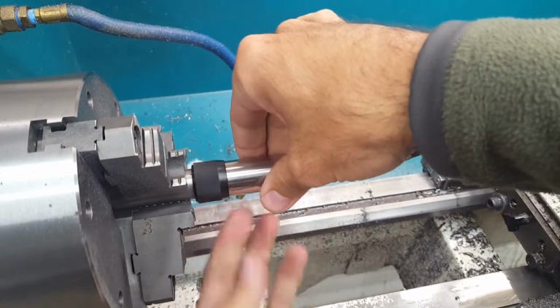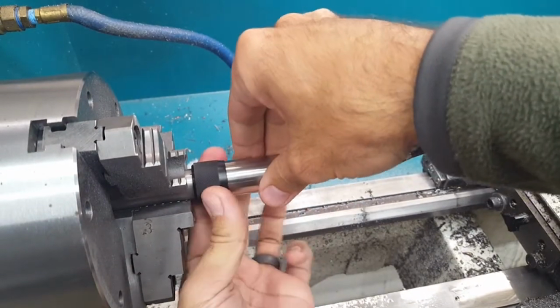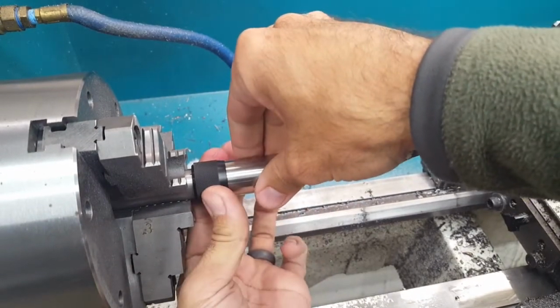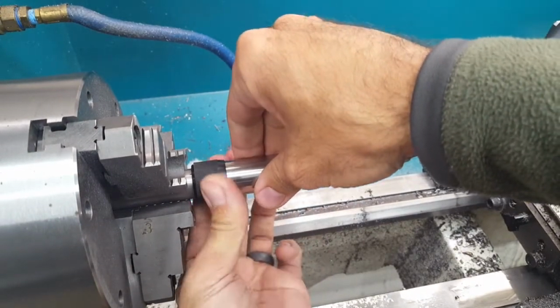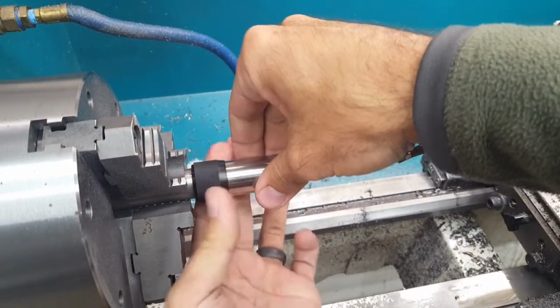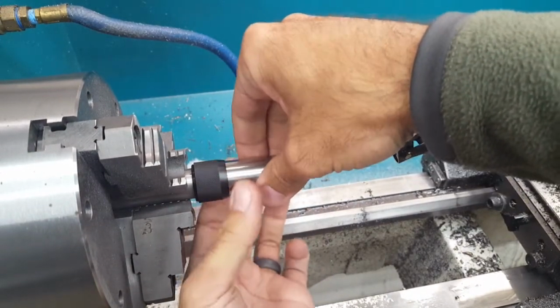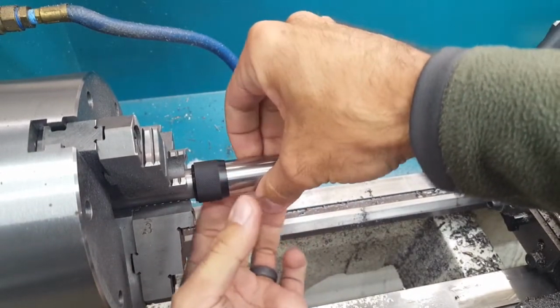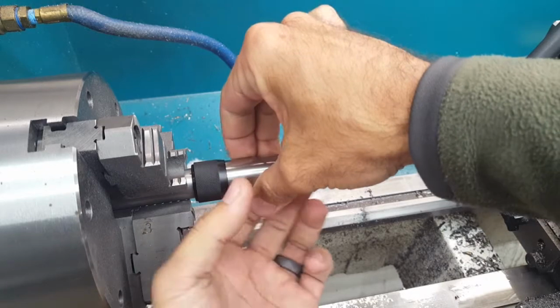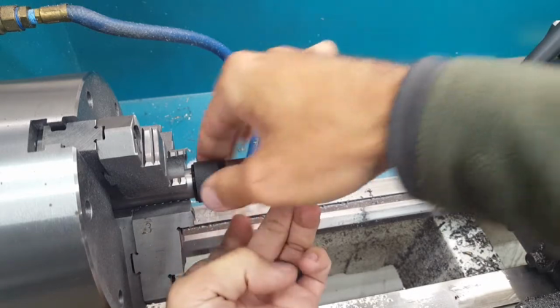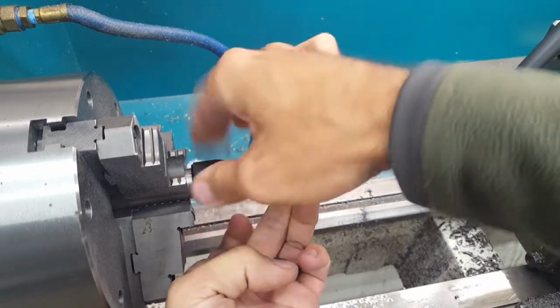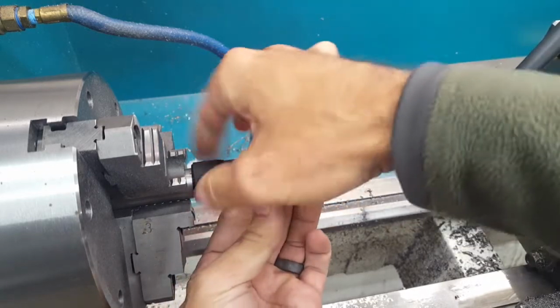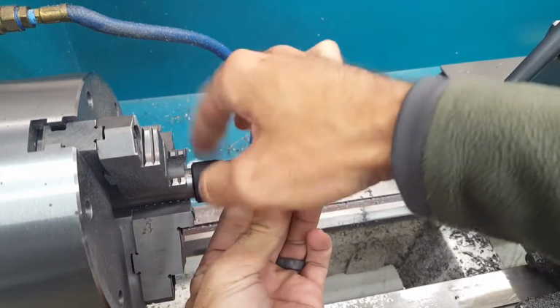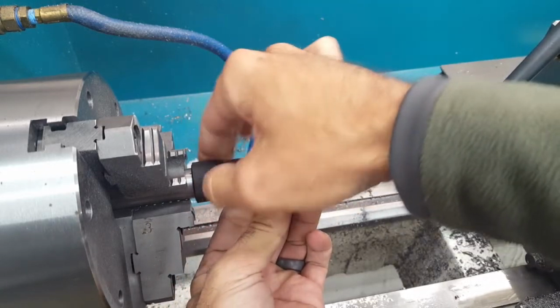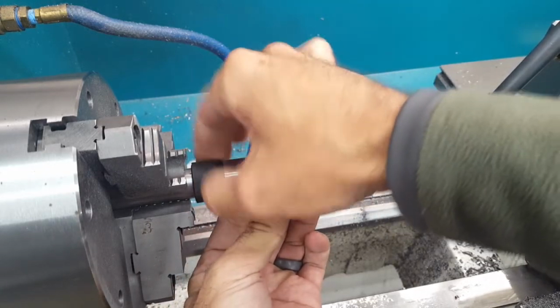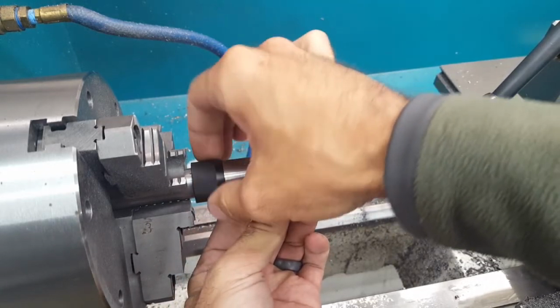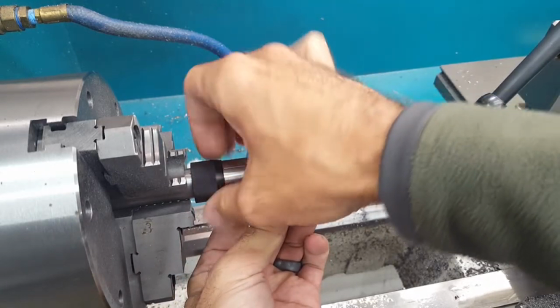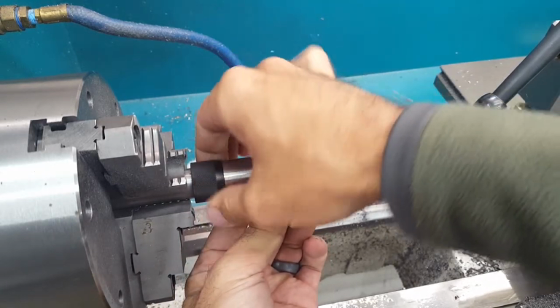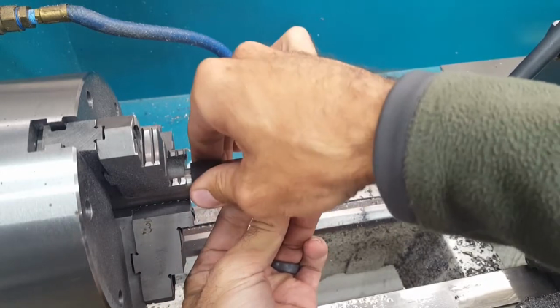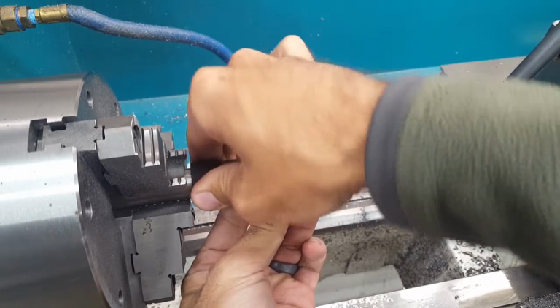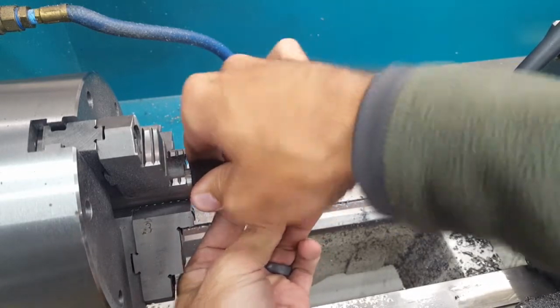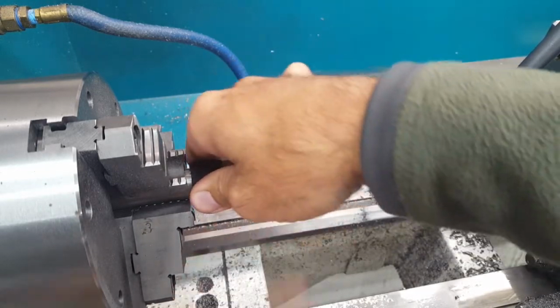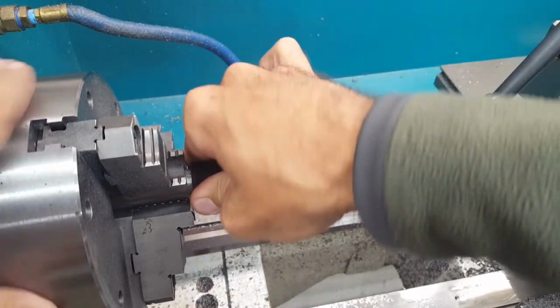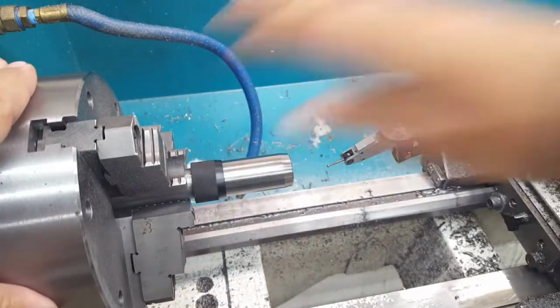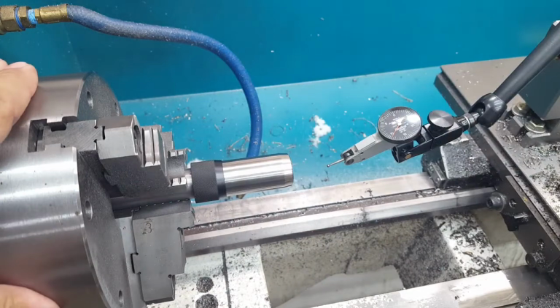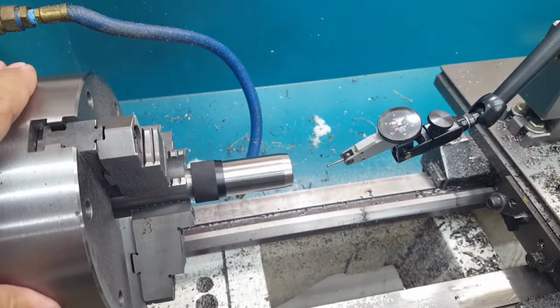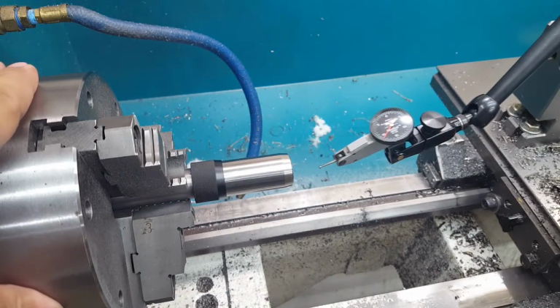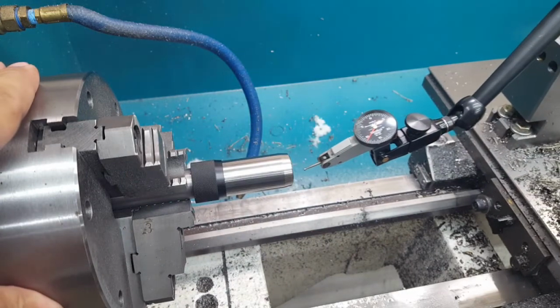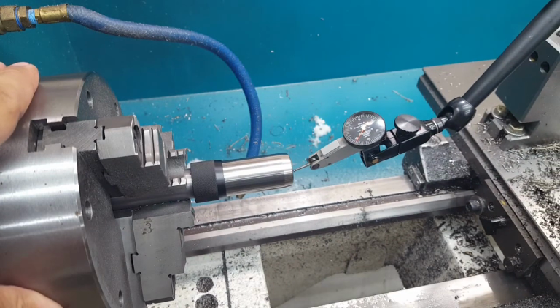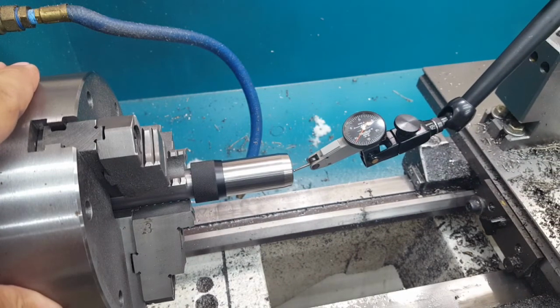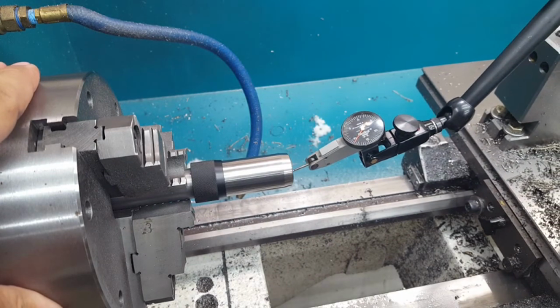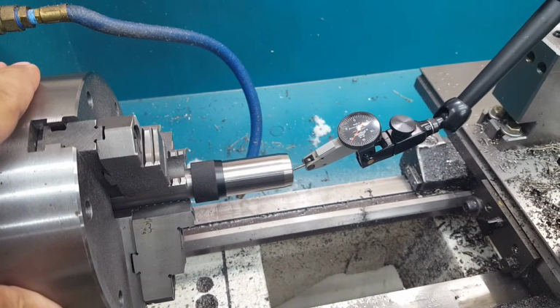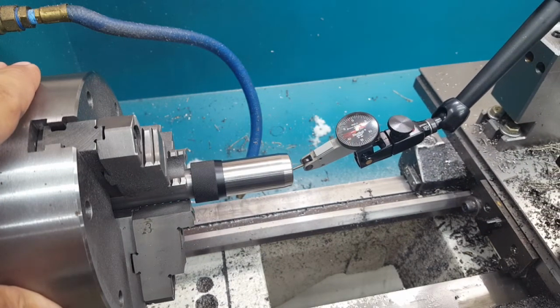This is just a blank for the brake that hasn't been milled yet, if you're wondering why it's got no ports in it.